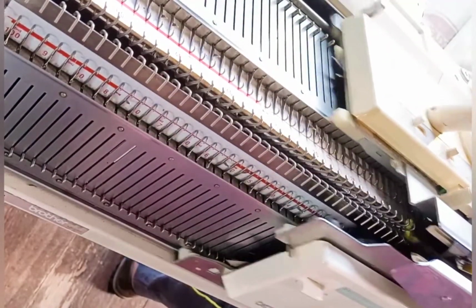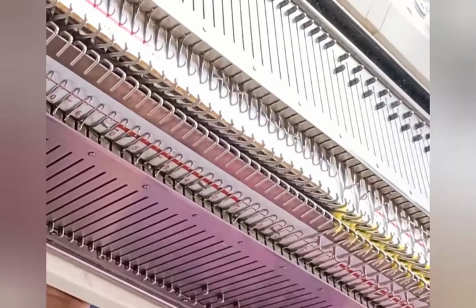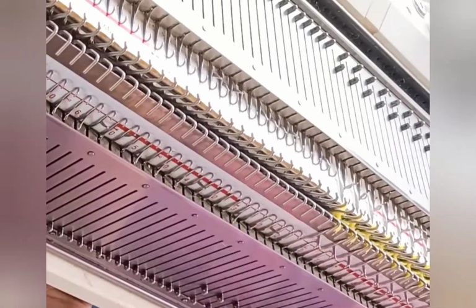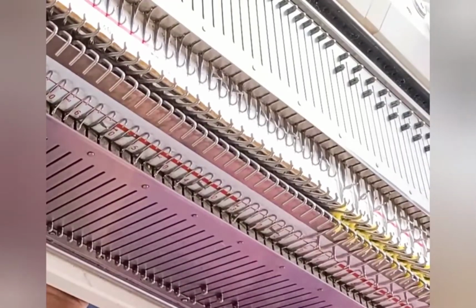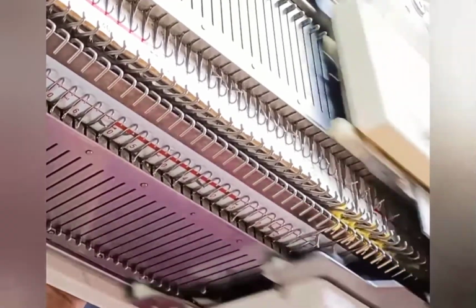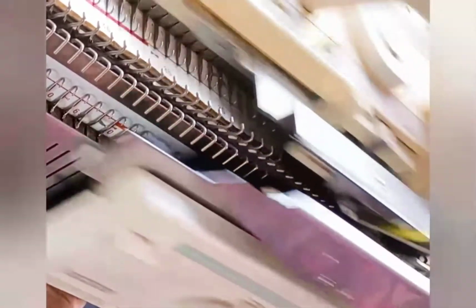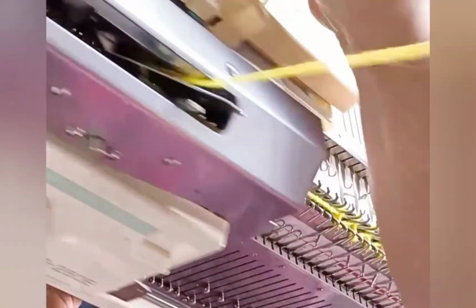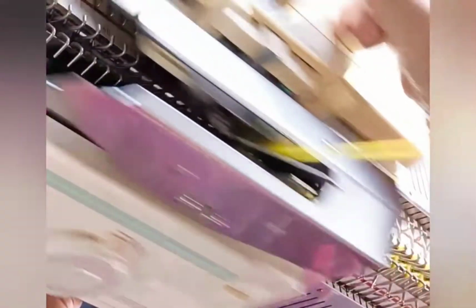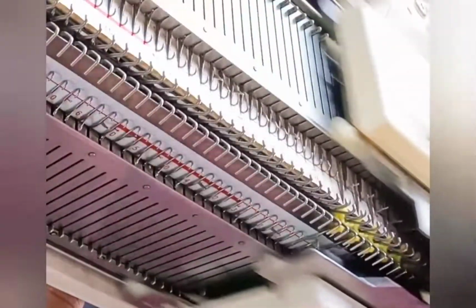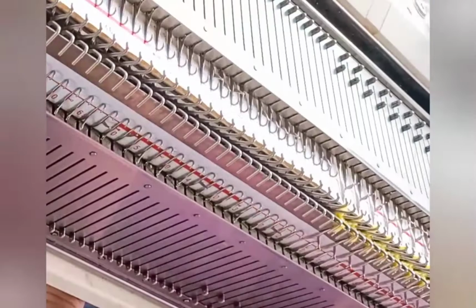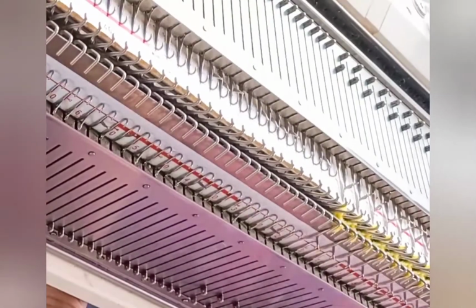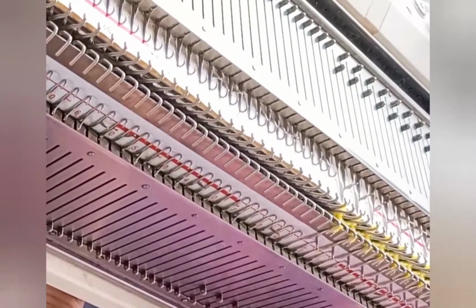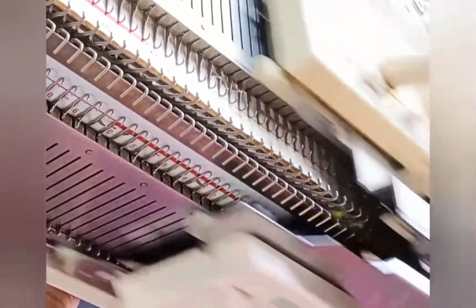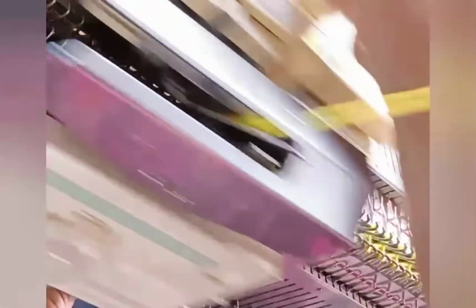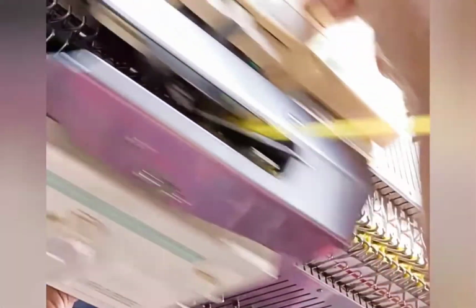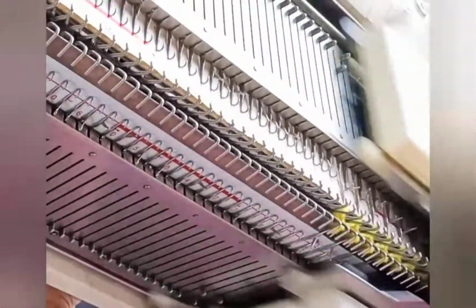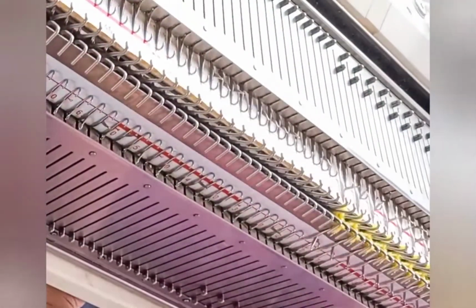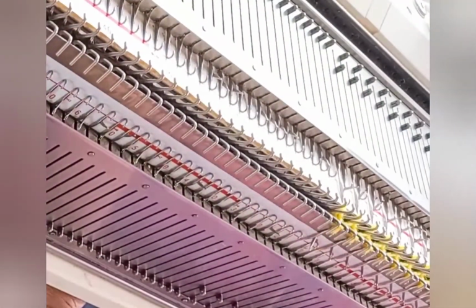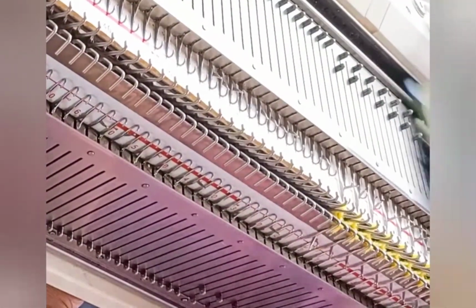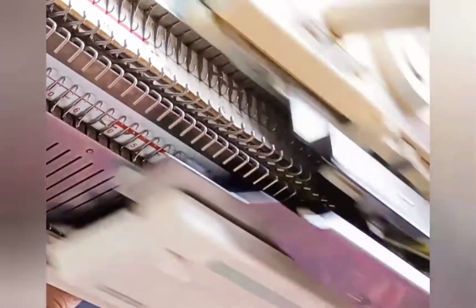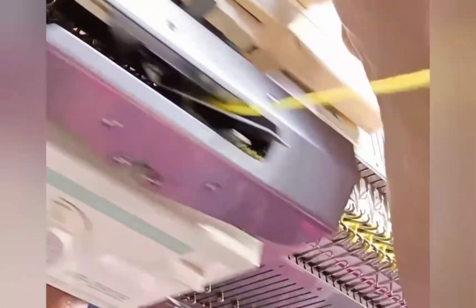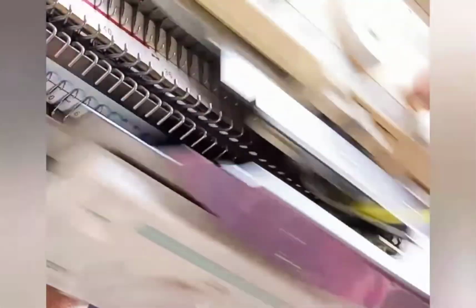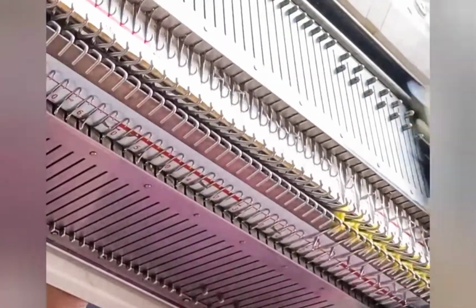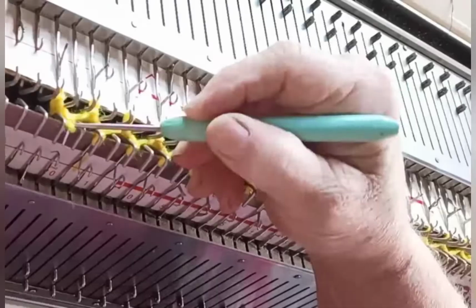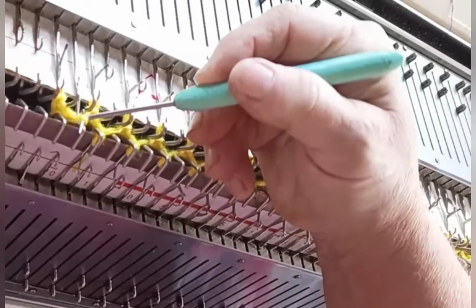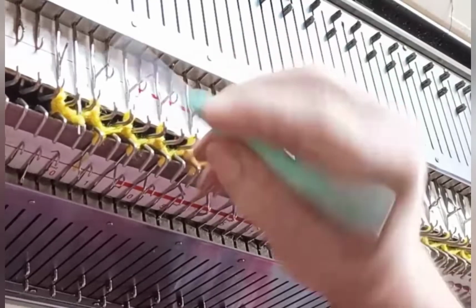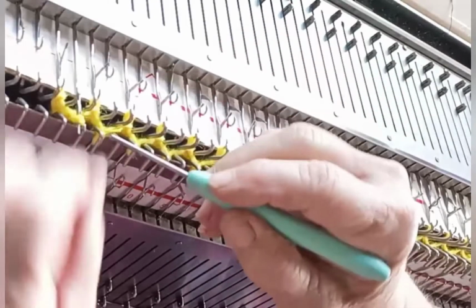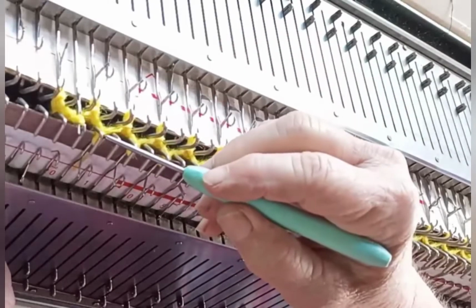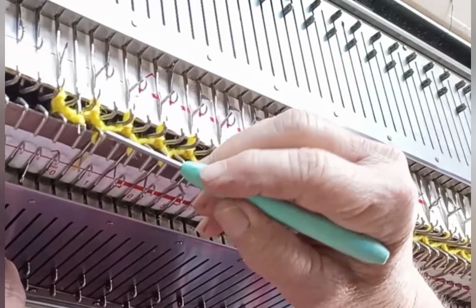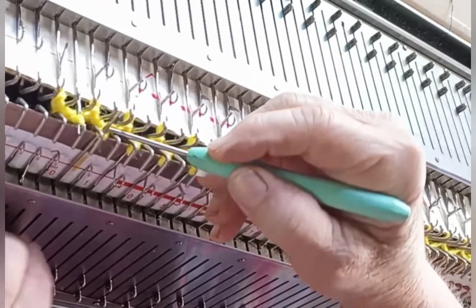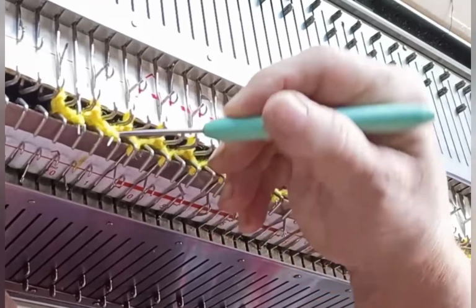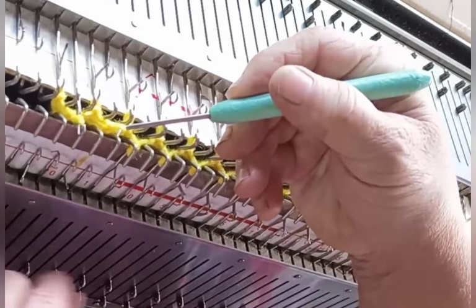Knit the ribbing rows. I used 10 for the sample, and that's kind of a minimum. You can do a little more if you want, but these are not designed to be over-the-calf socks — in other words, you can't make the ribbing inches and inches long and have them fit.